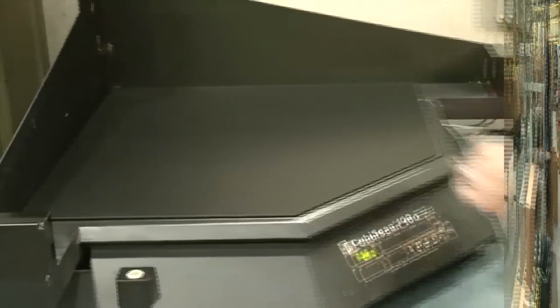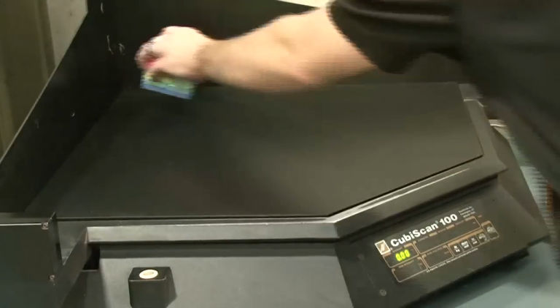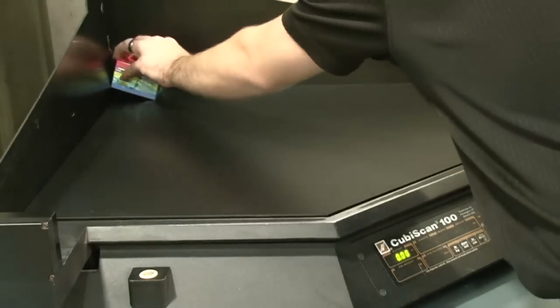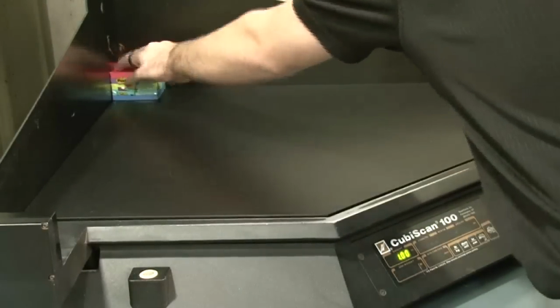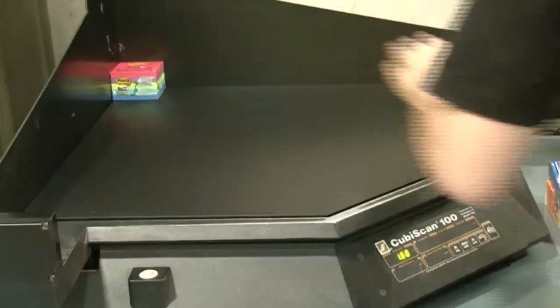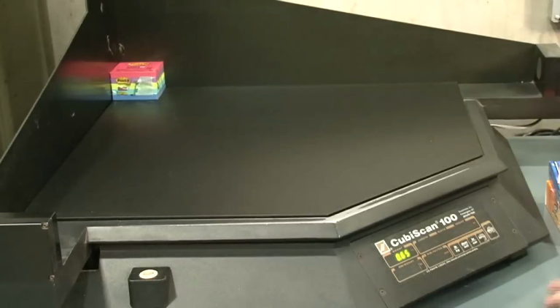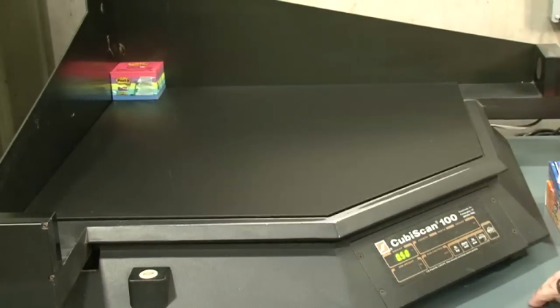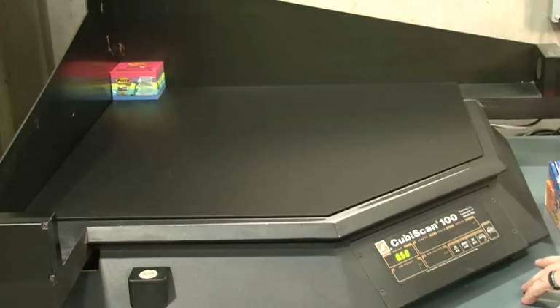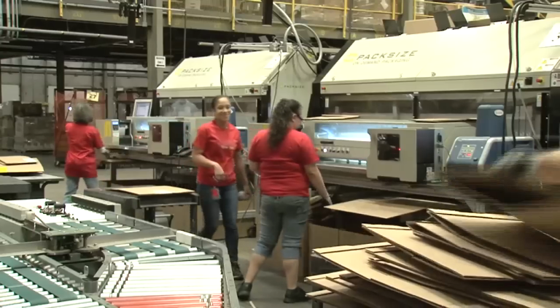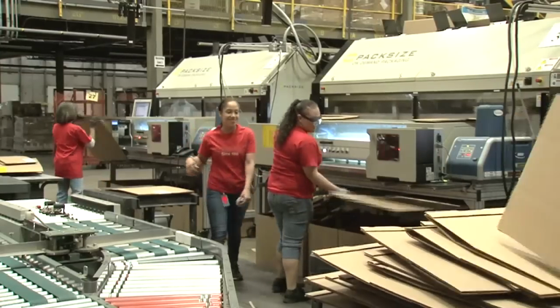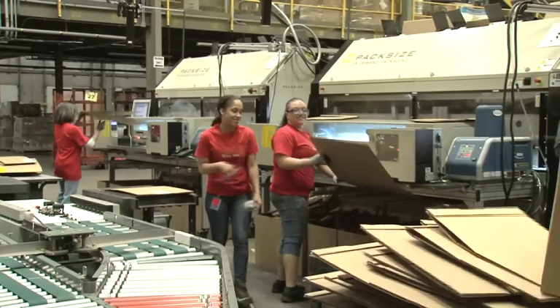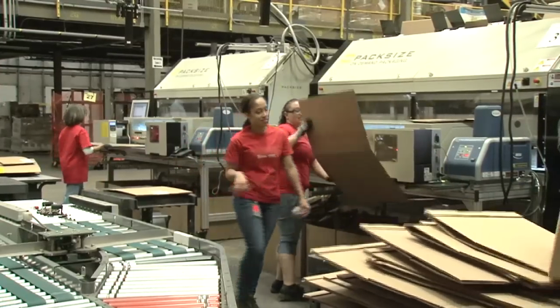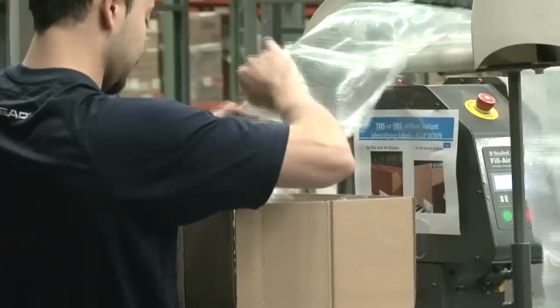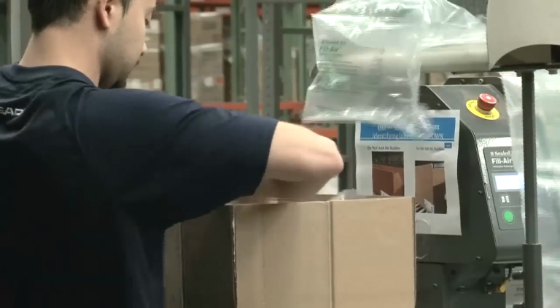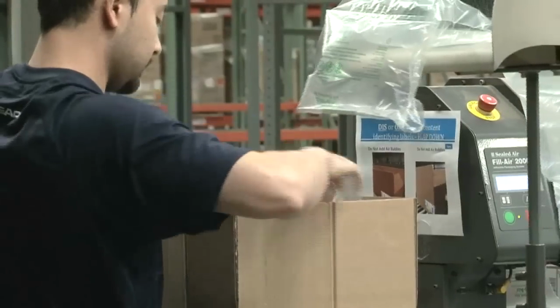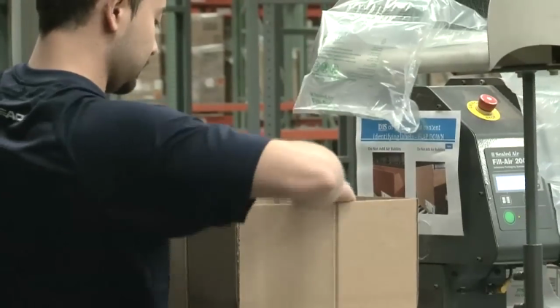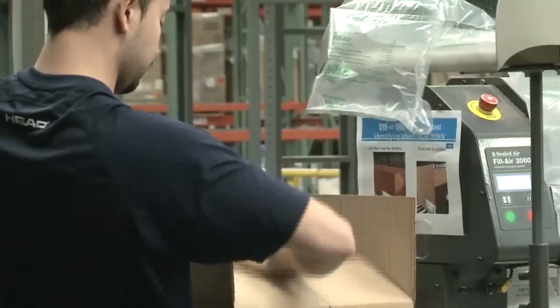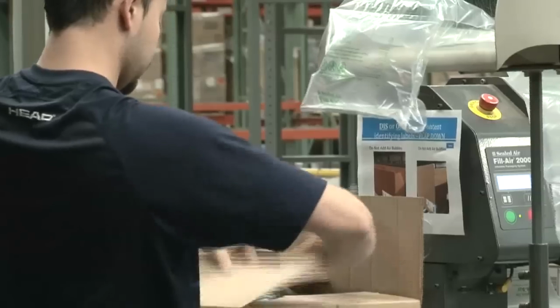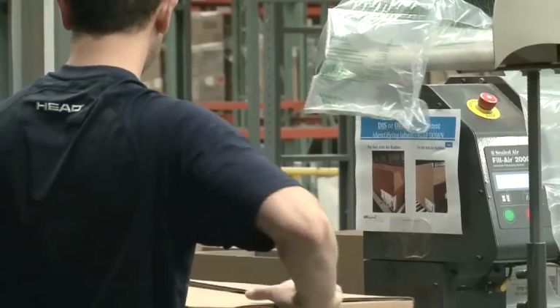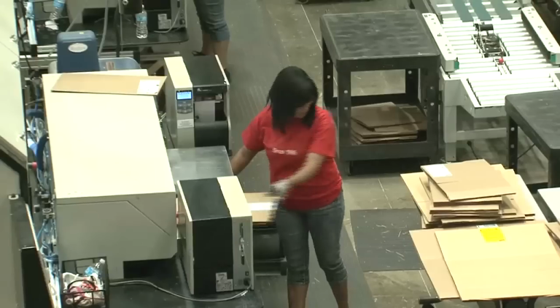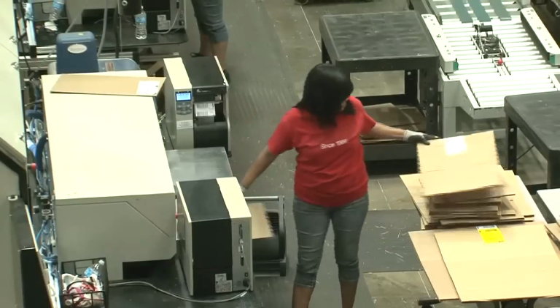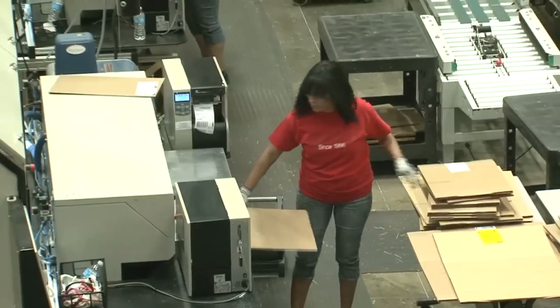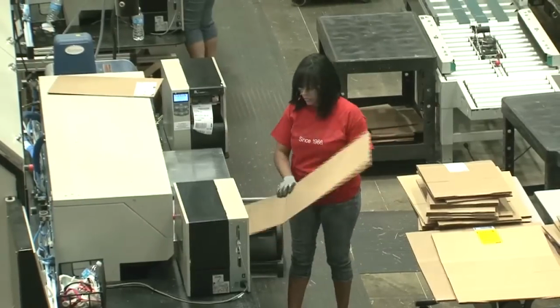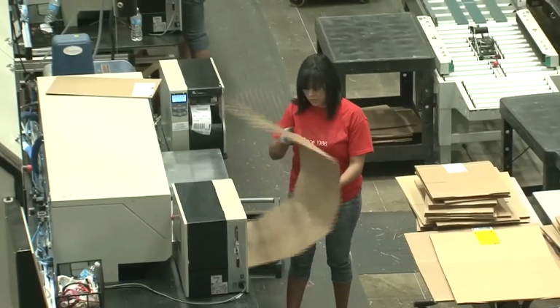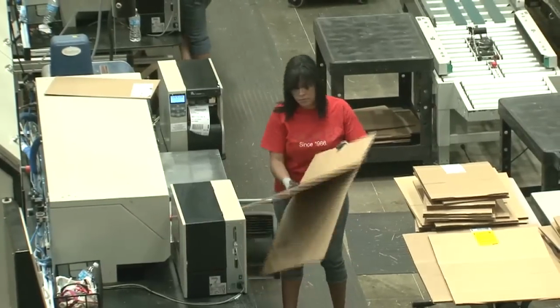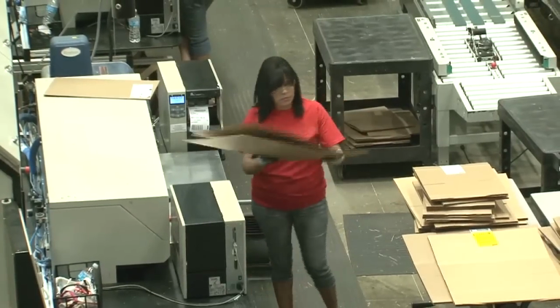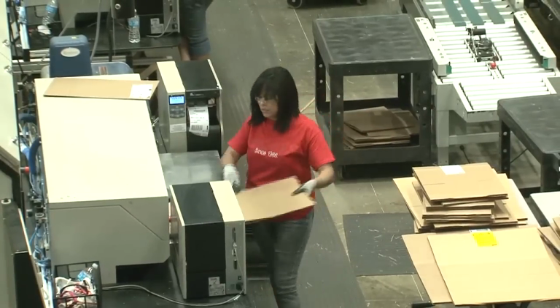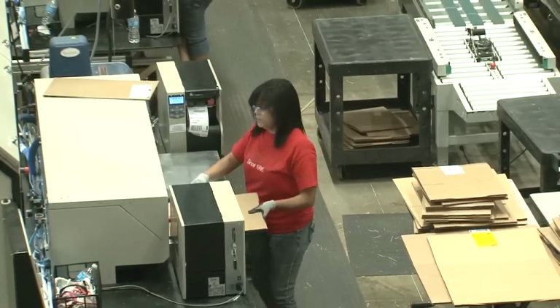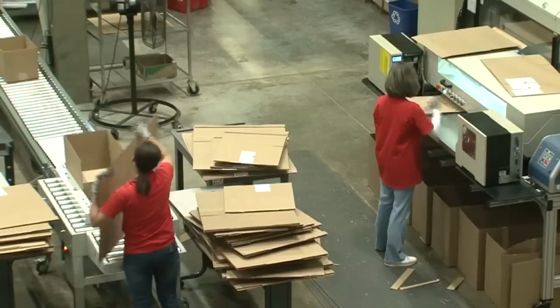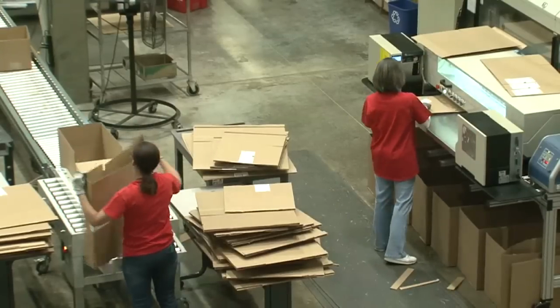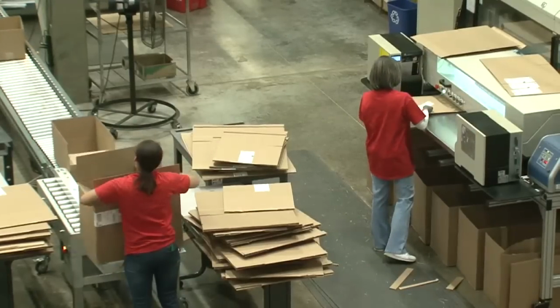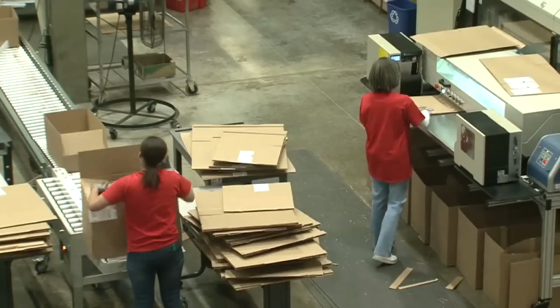Staples has saved a lot of money with the combination of good dimensional information and on-demand packaging. They've reduced the amount of protective filler material by 60%. The smaller boxes have also saved about 20% of the space on their trucks, which saves fuel and shipping costs.